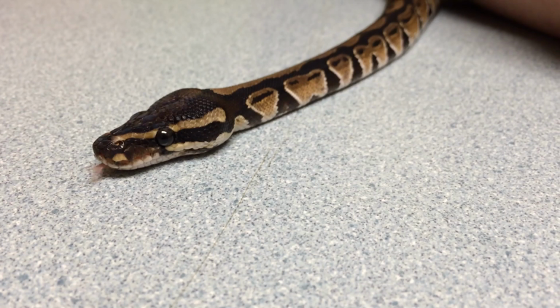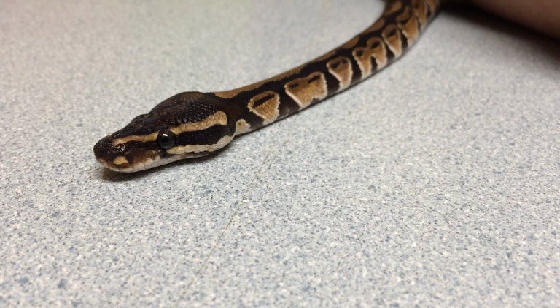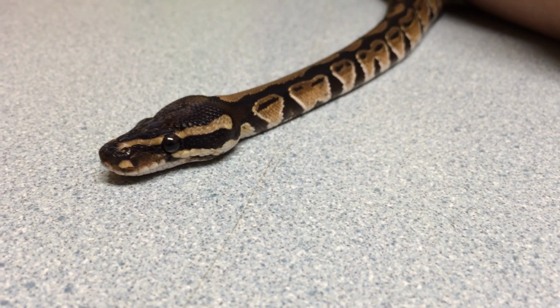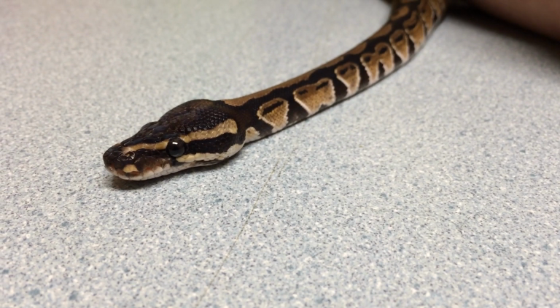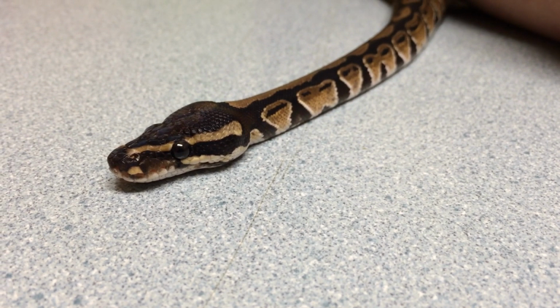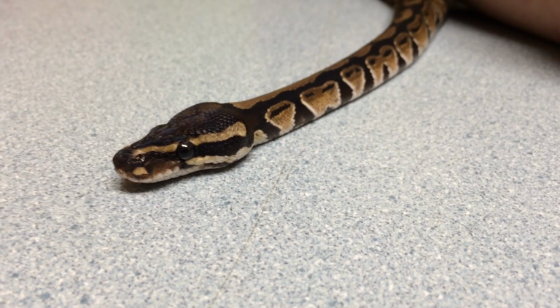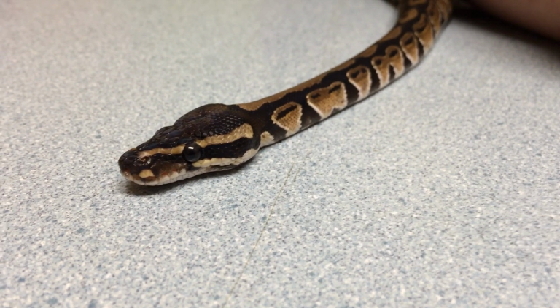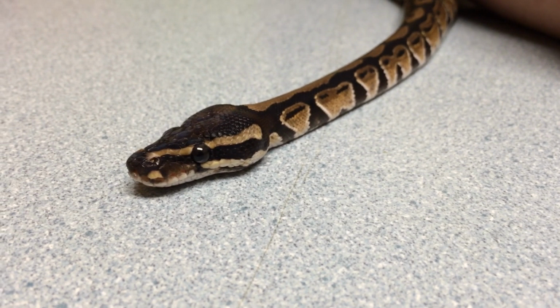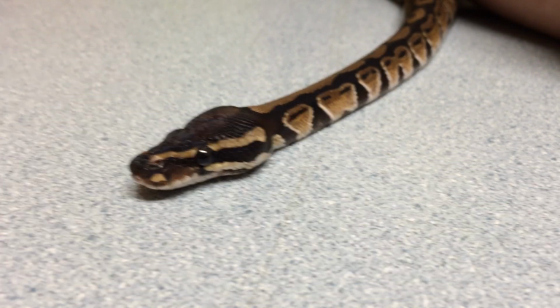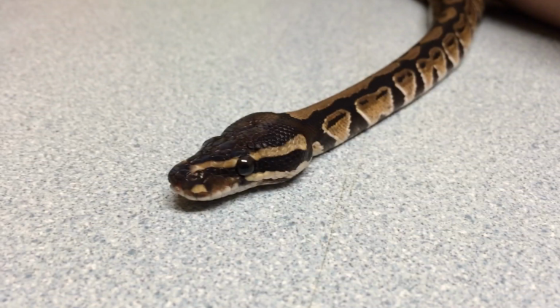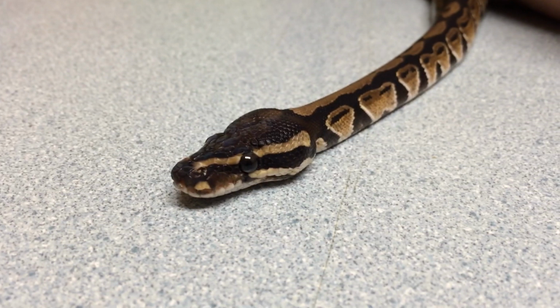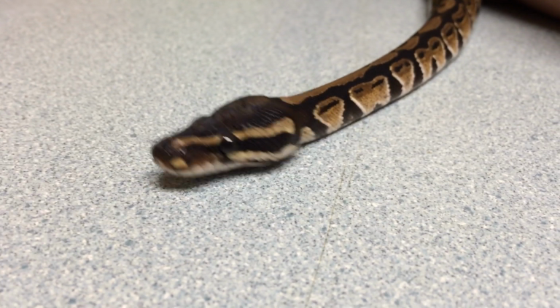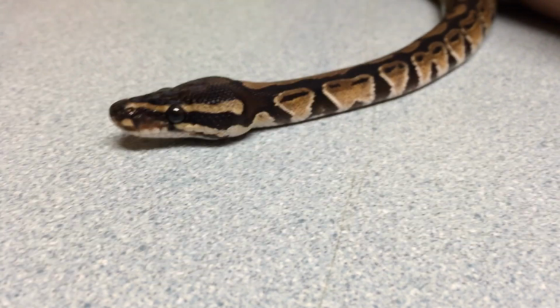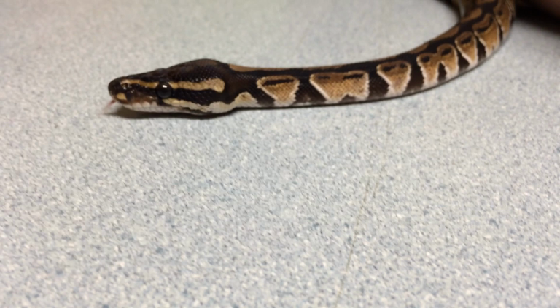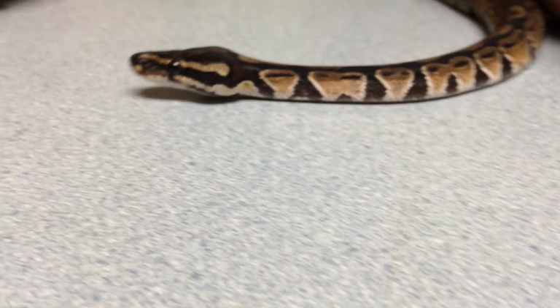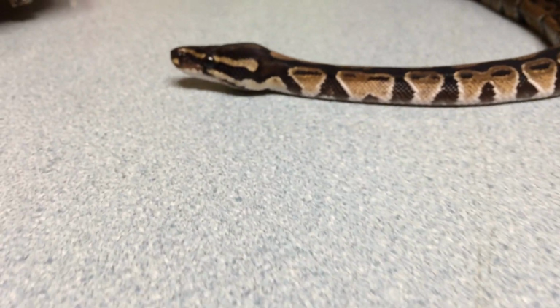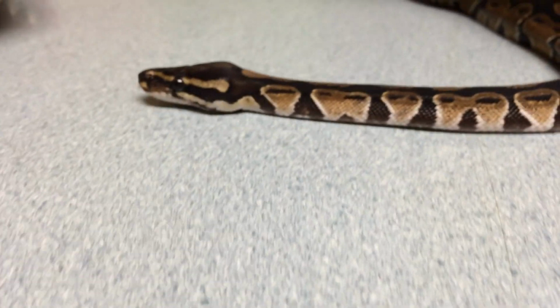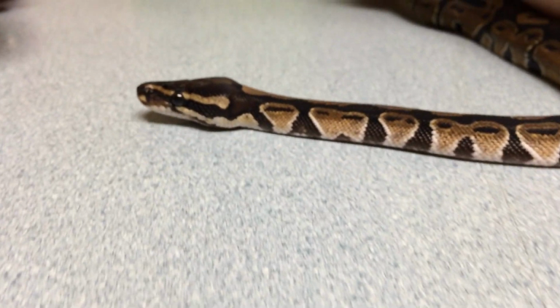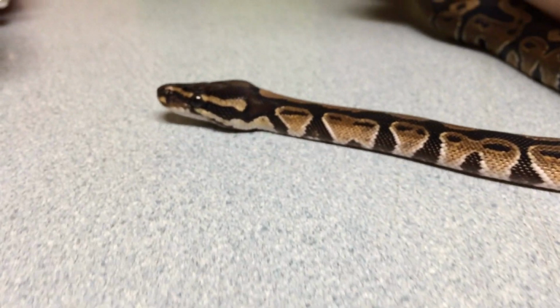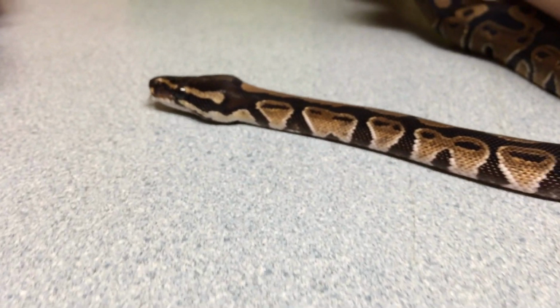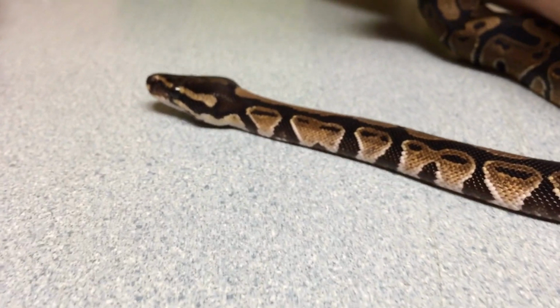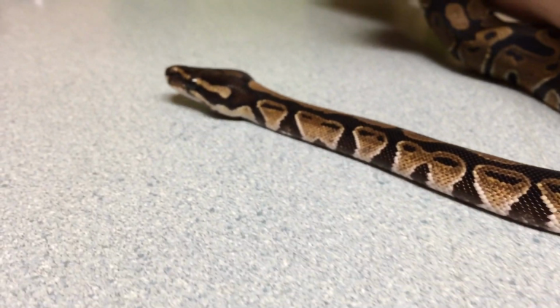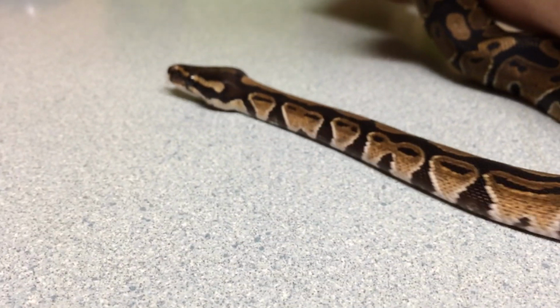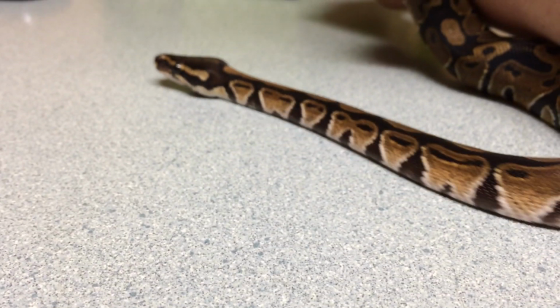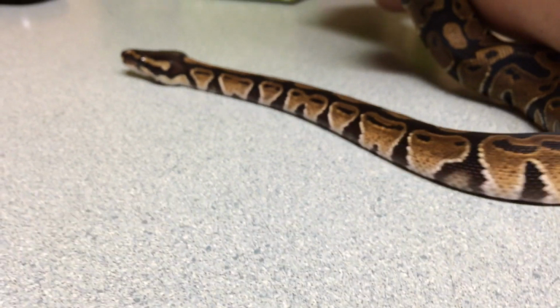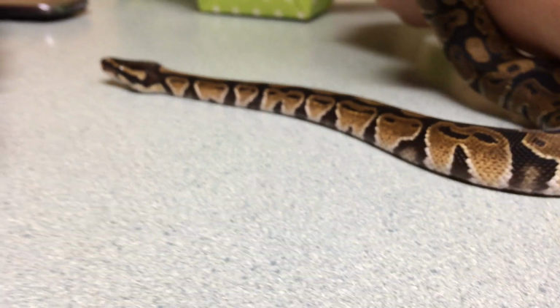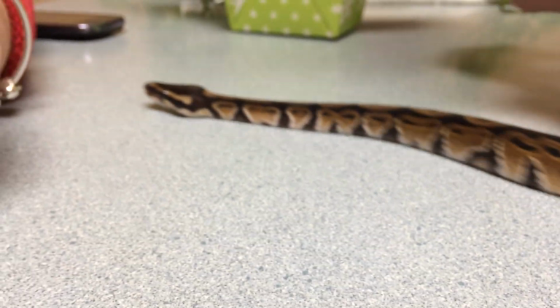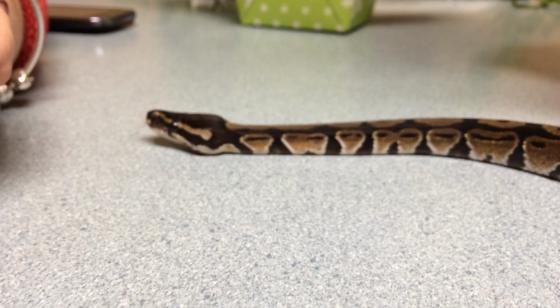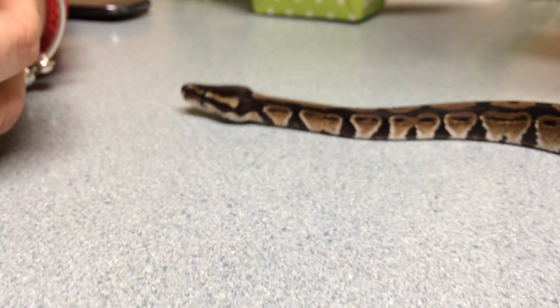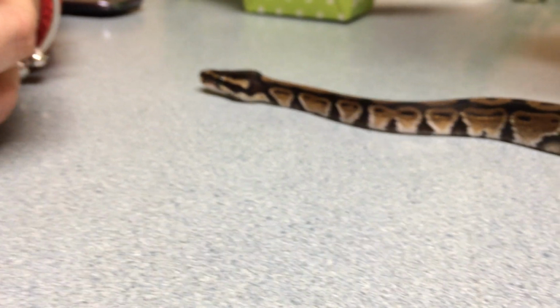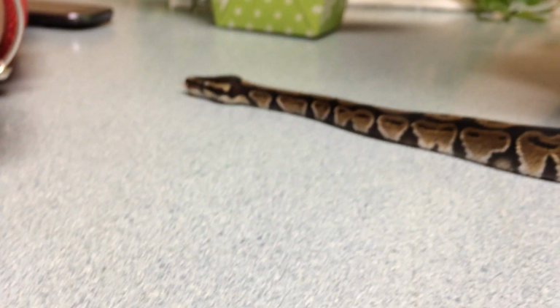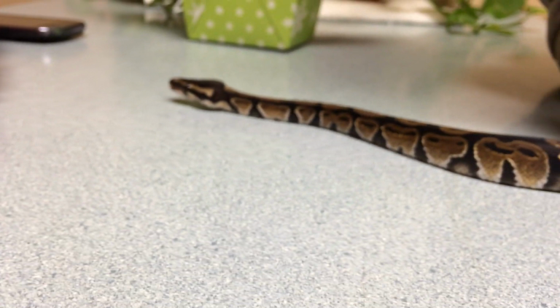This cute little 122 gram ball python just came in for some inappetence of about a month.